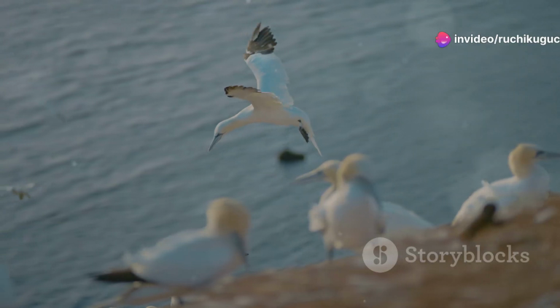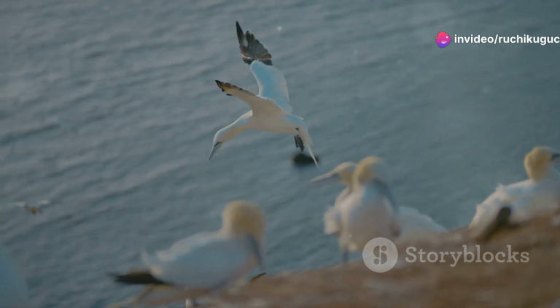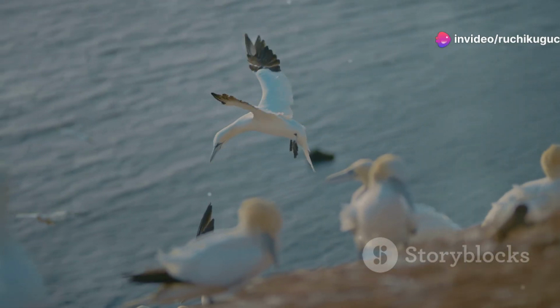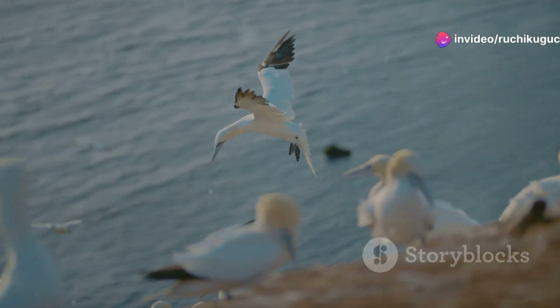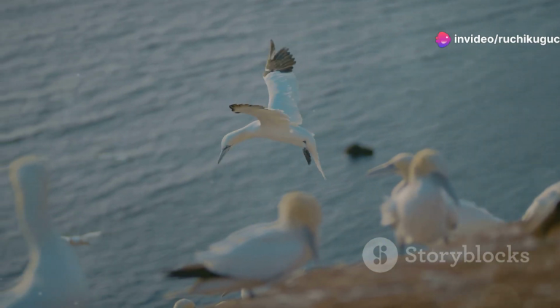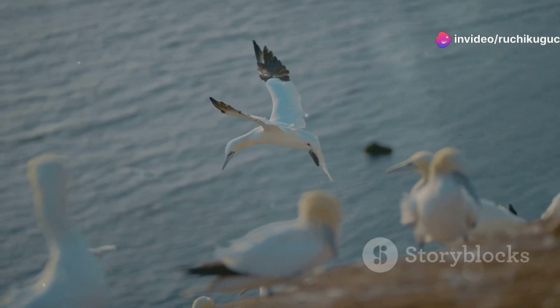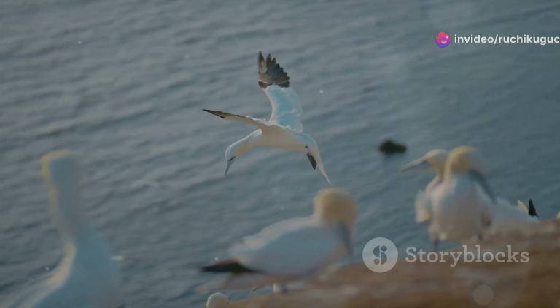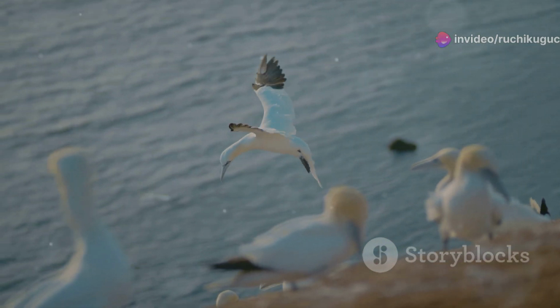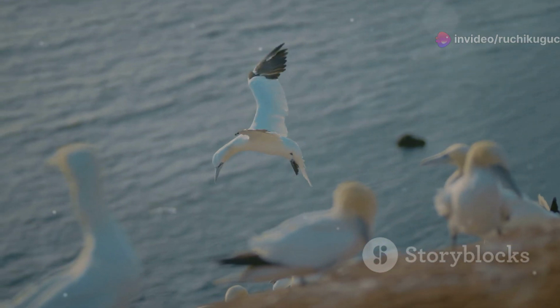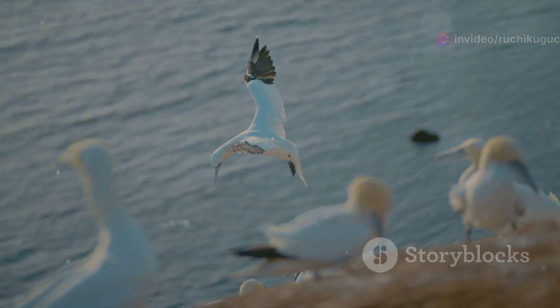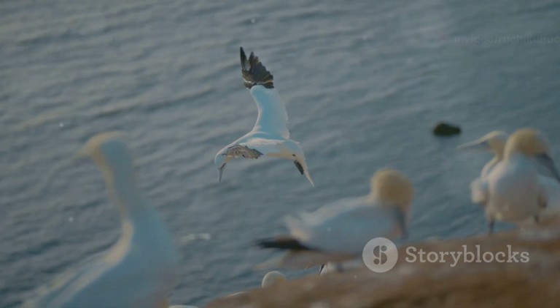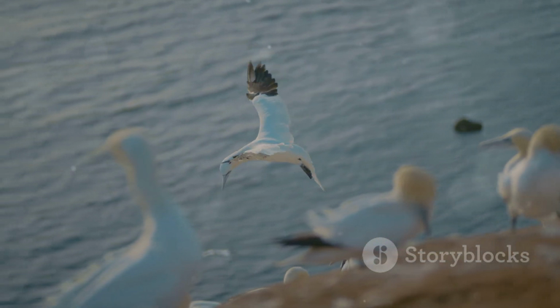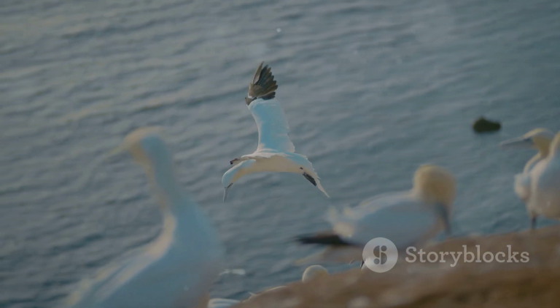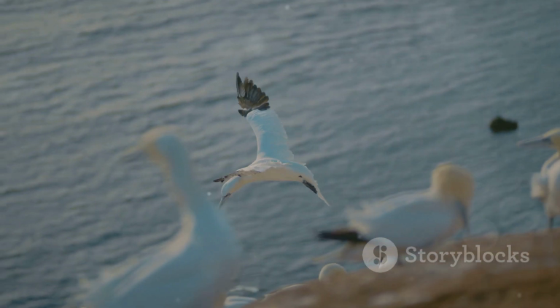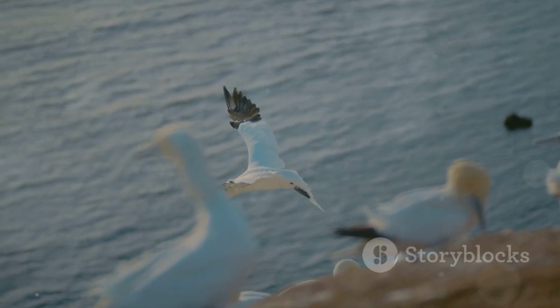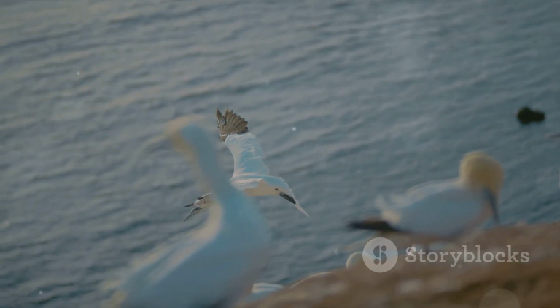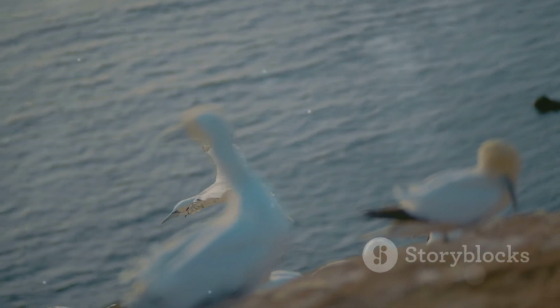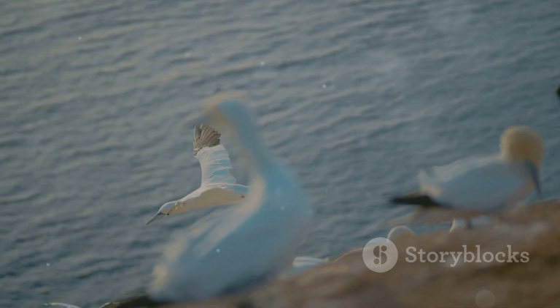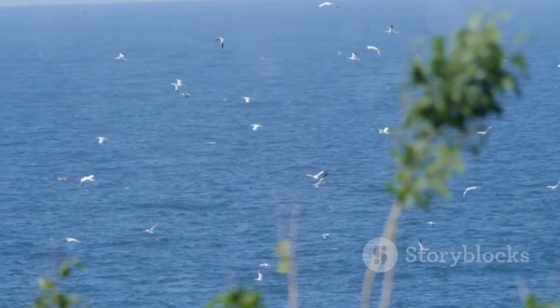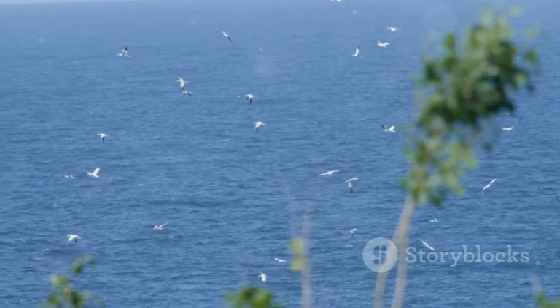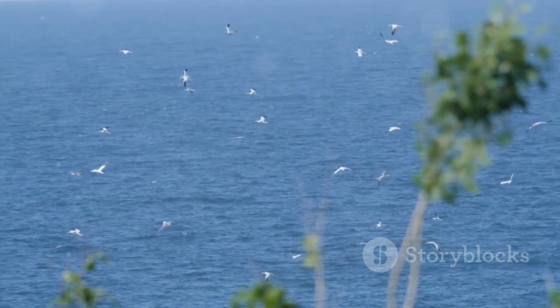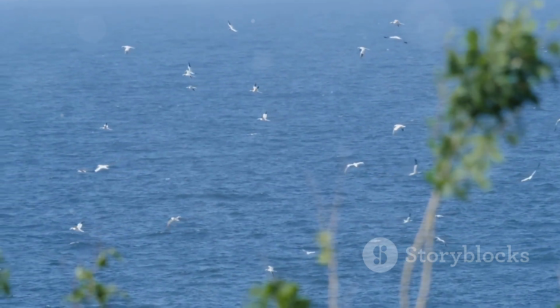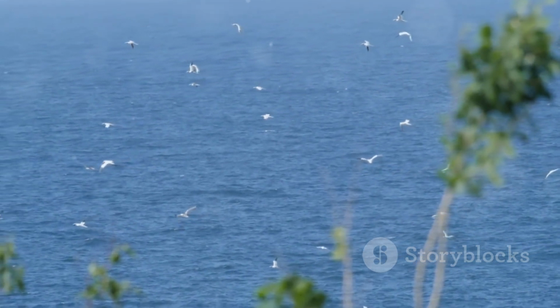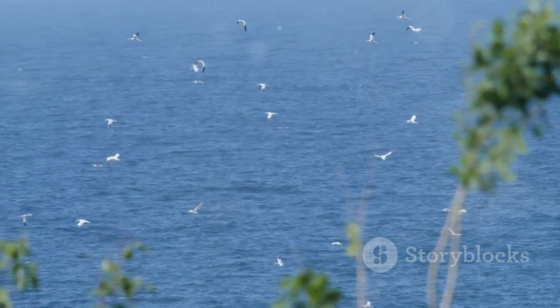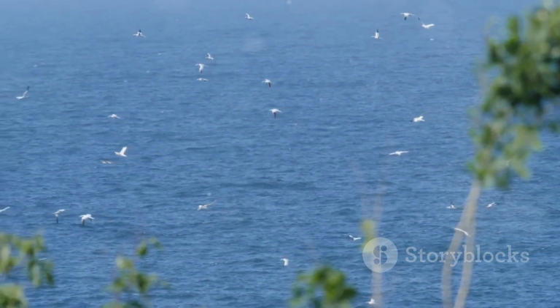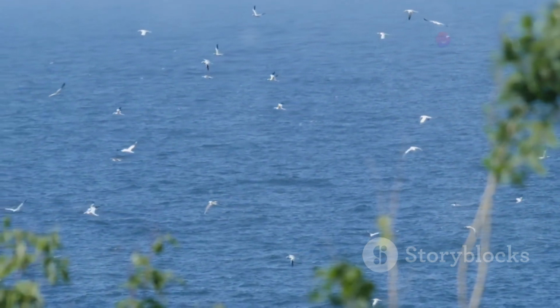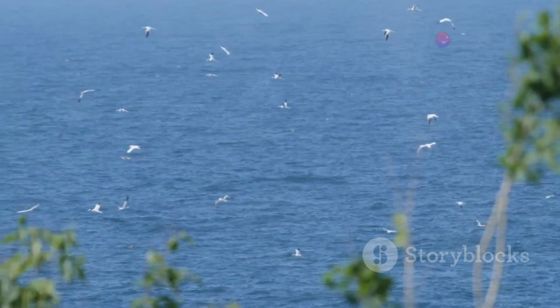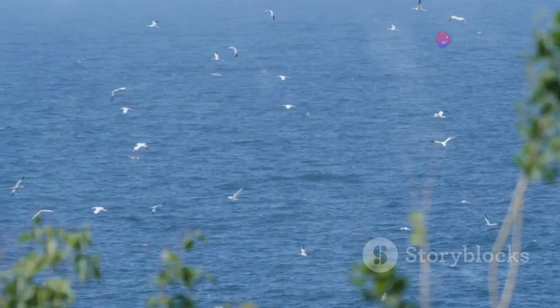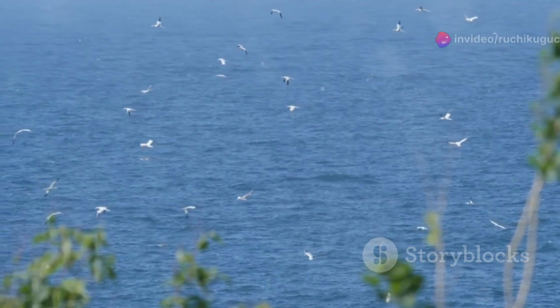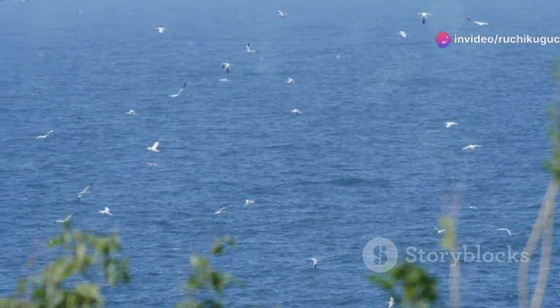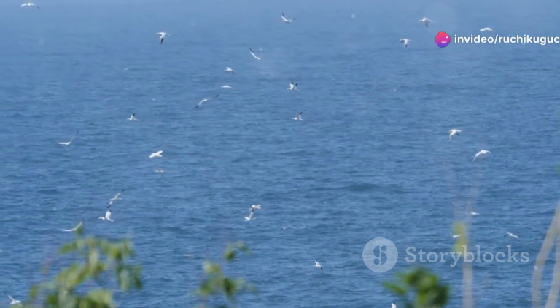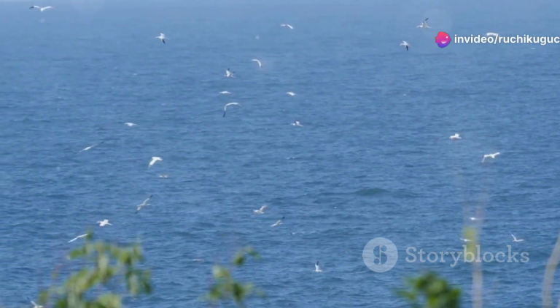First, let's talk about seabirds. Among the most notable is the northern gannet, with its striking white plumage and black-tipped wings. These powerful divers plunge into the ocean at breathtaking speeds, hunting for fish.